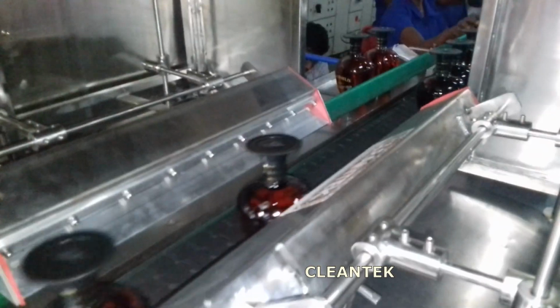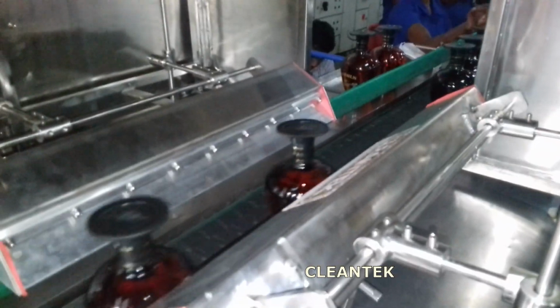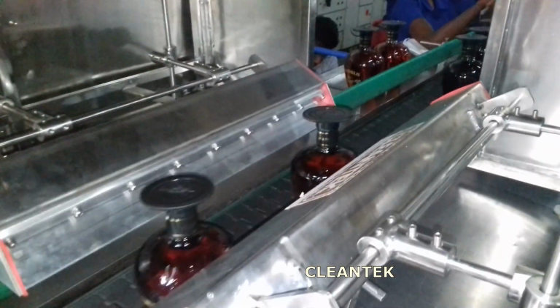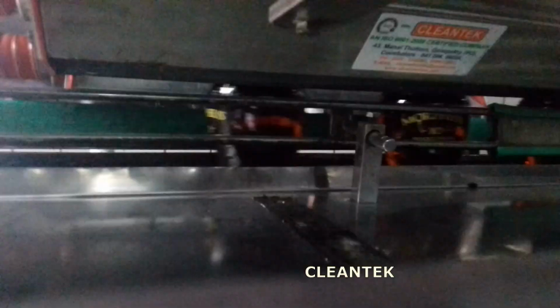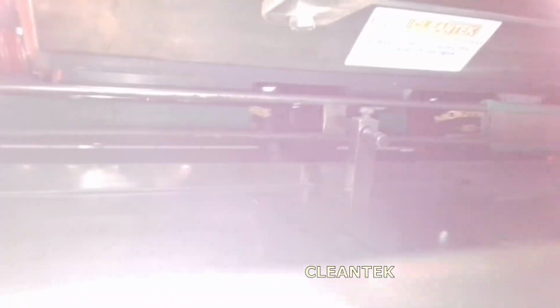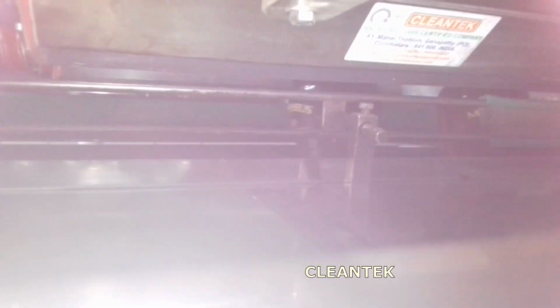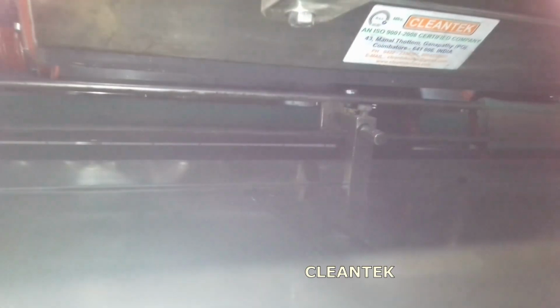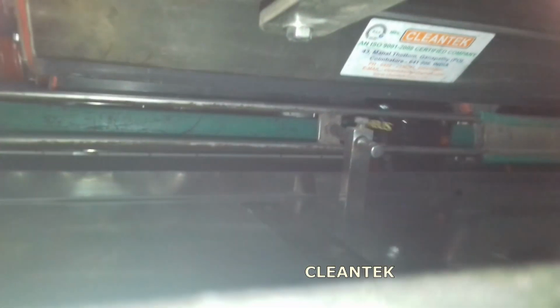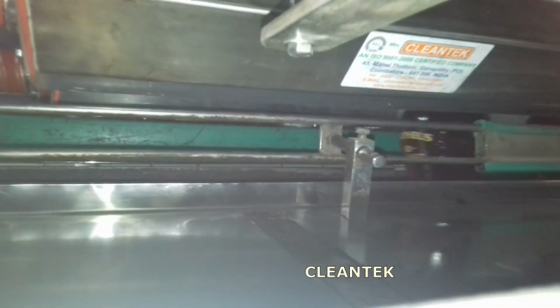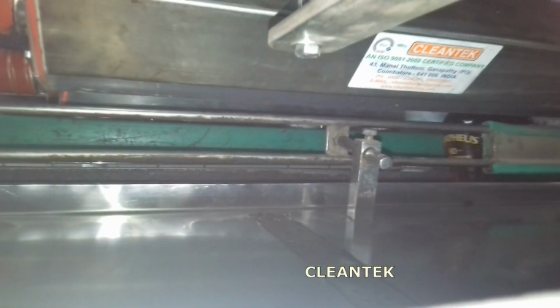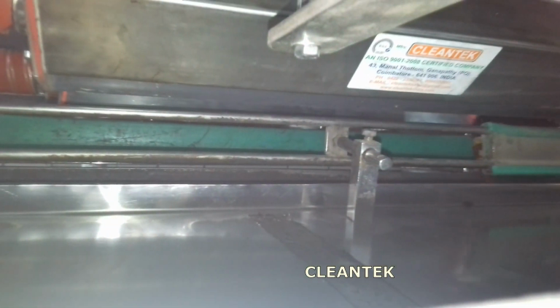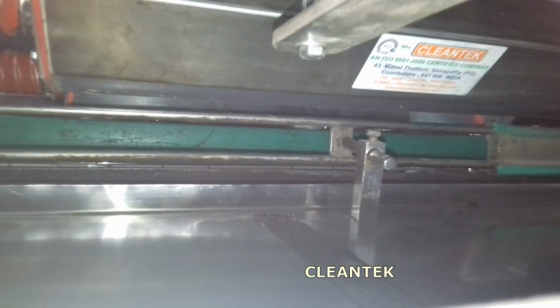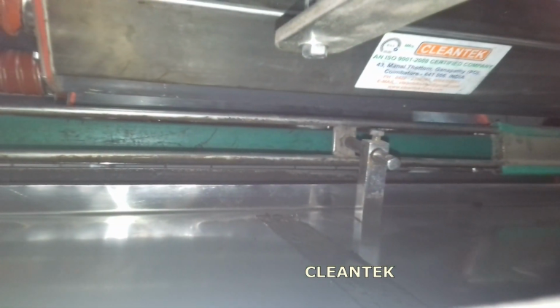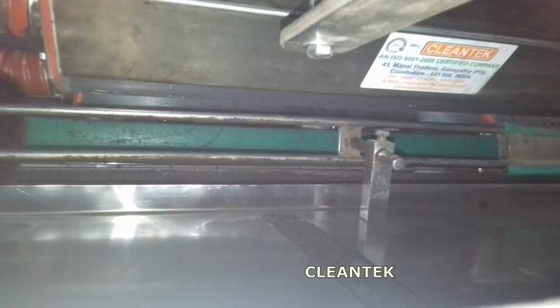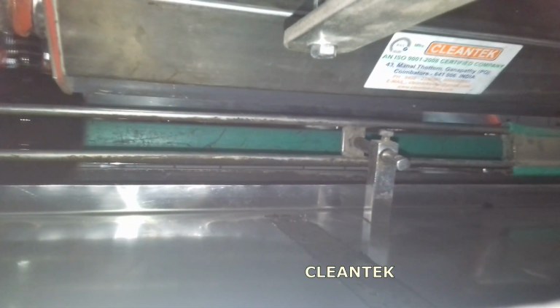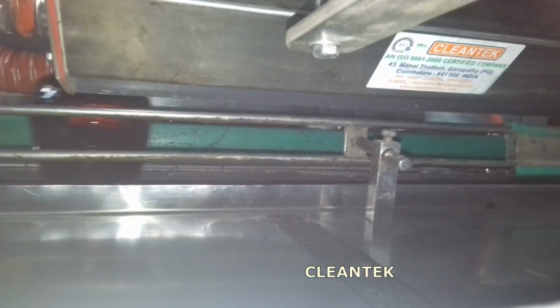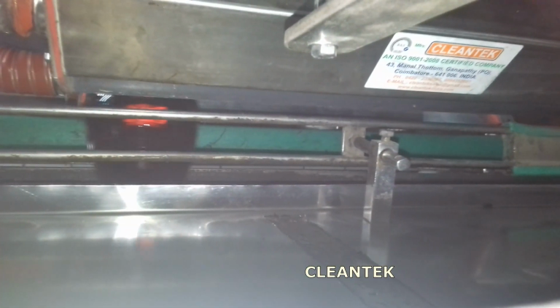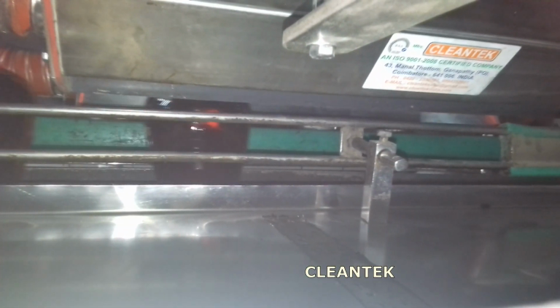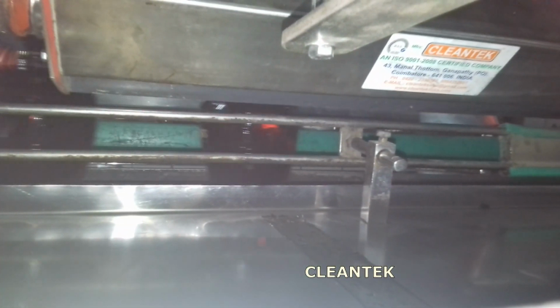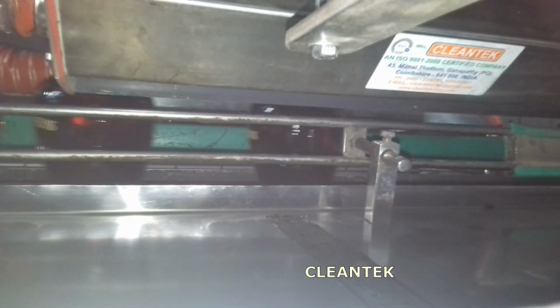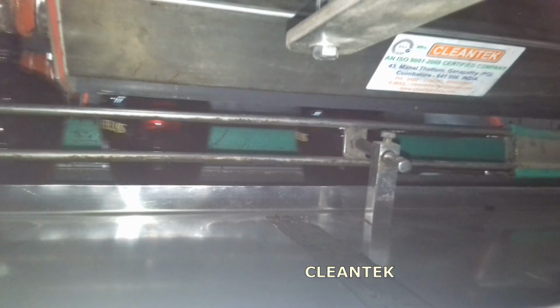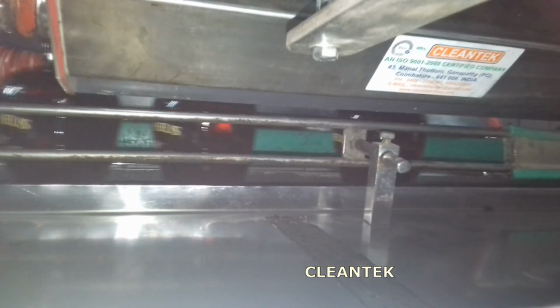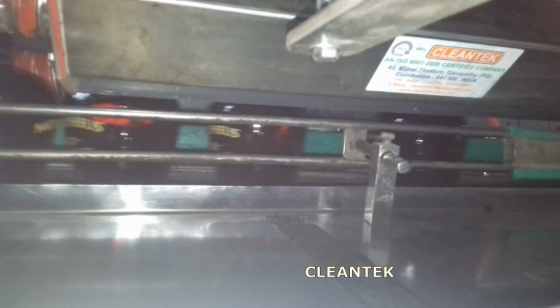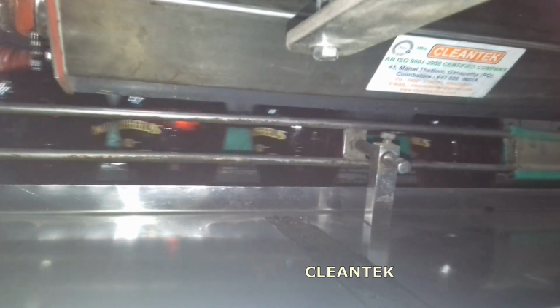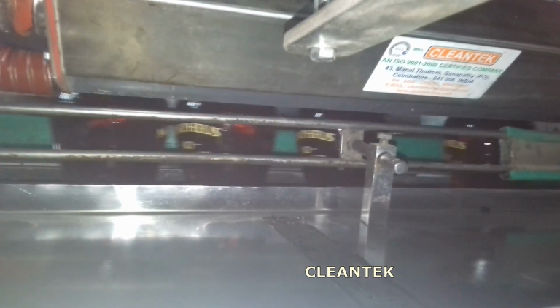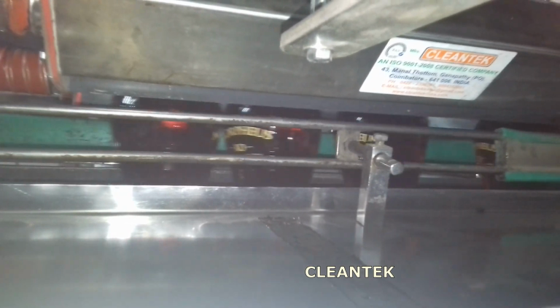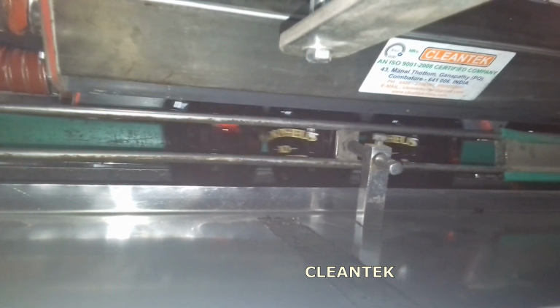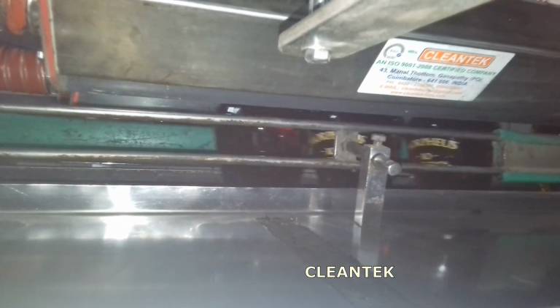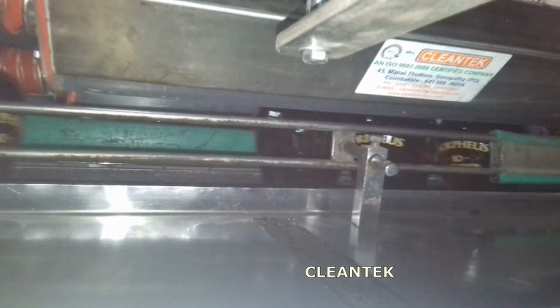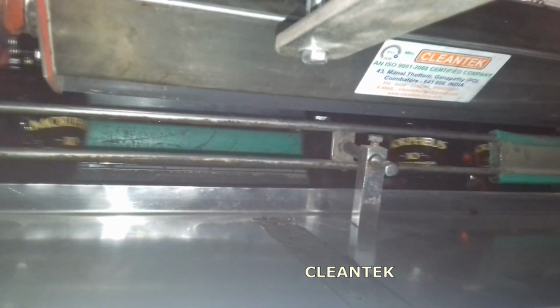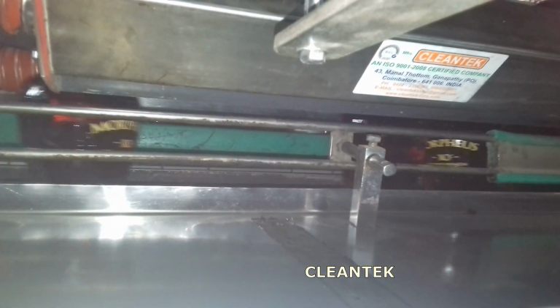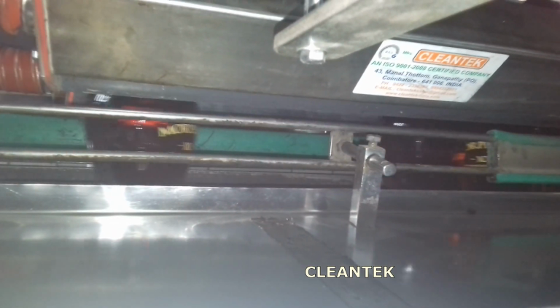As the bottles move along a conveyor belt, this process ensures that they are dried efficiently before filling, preventing water spots or contamination.